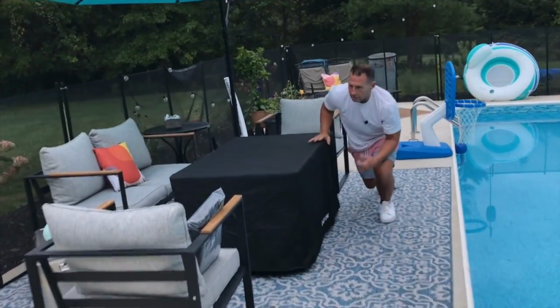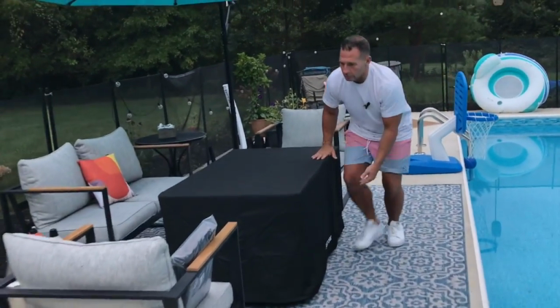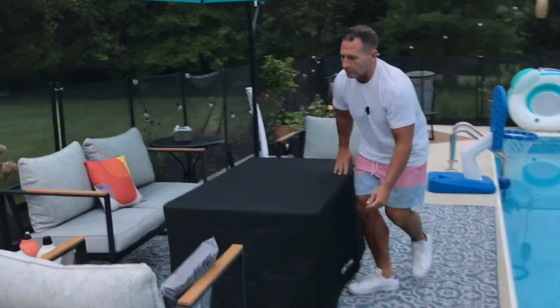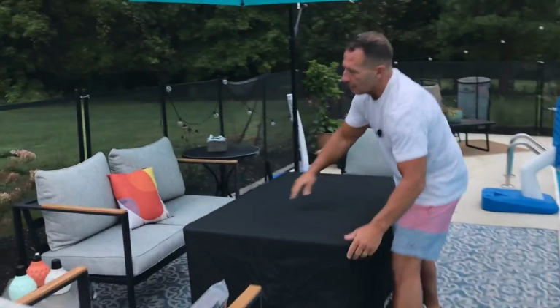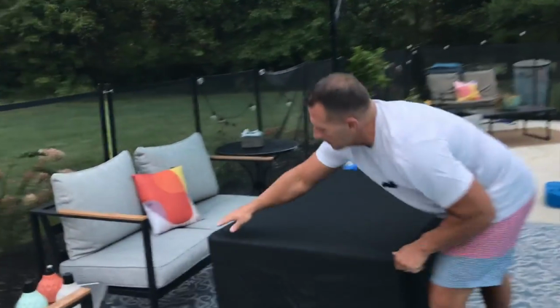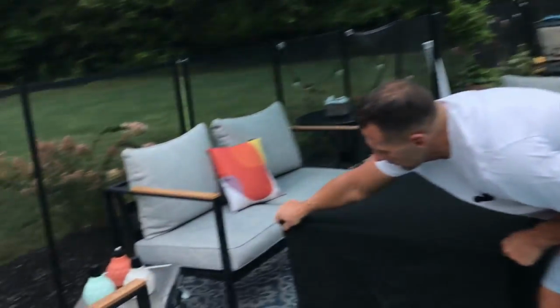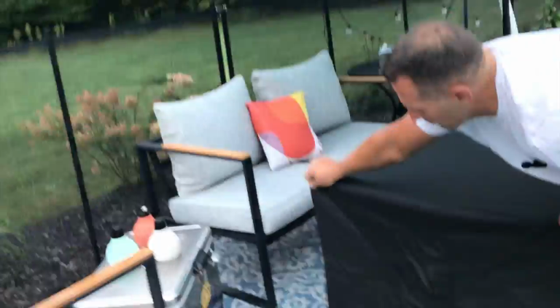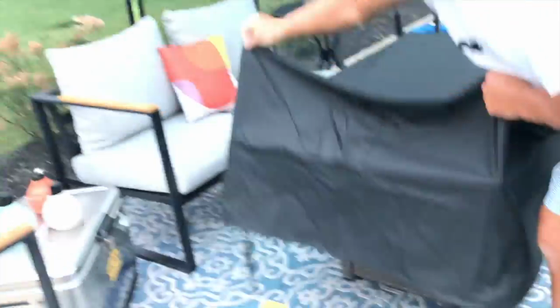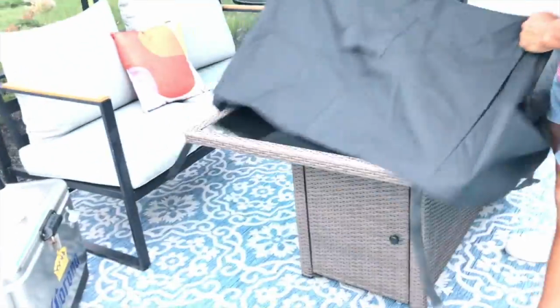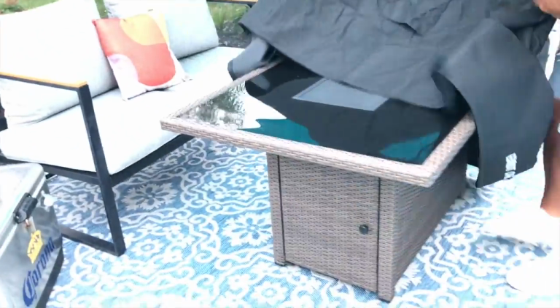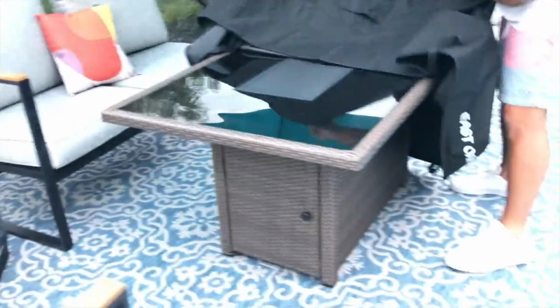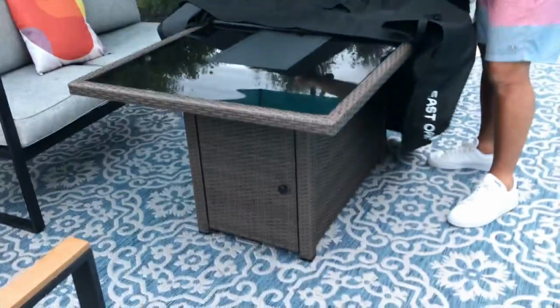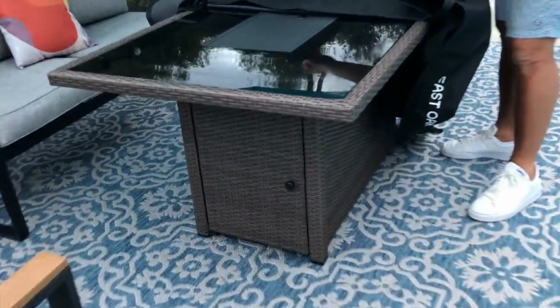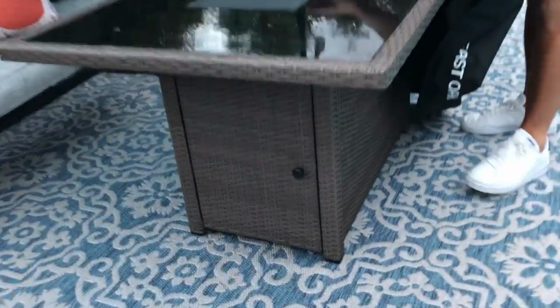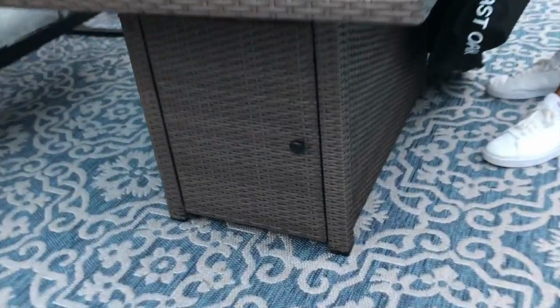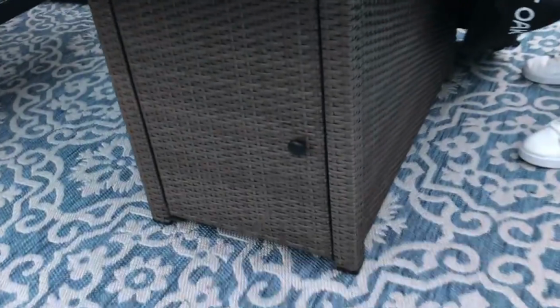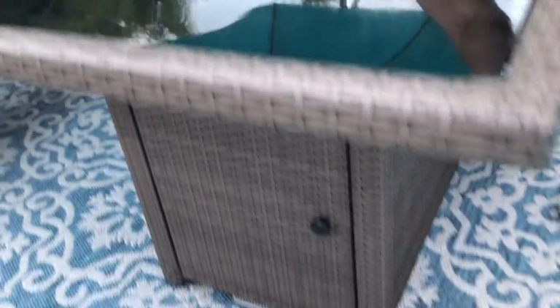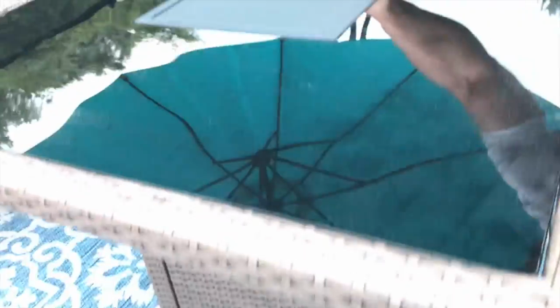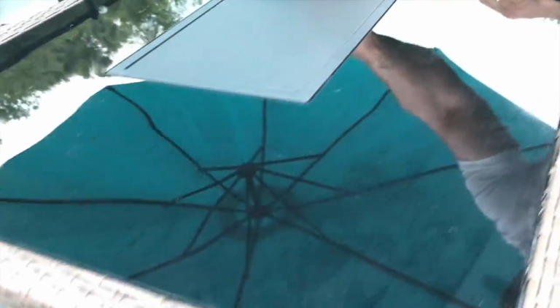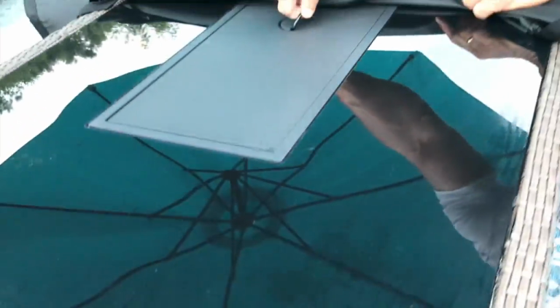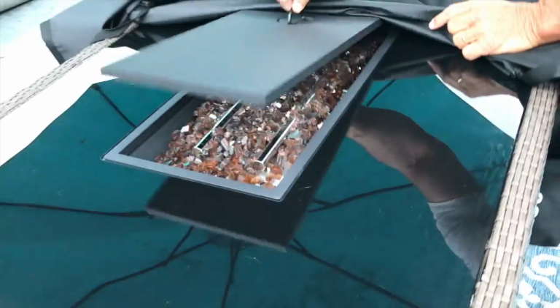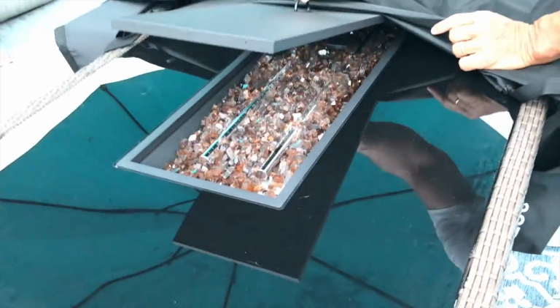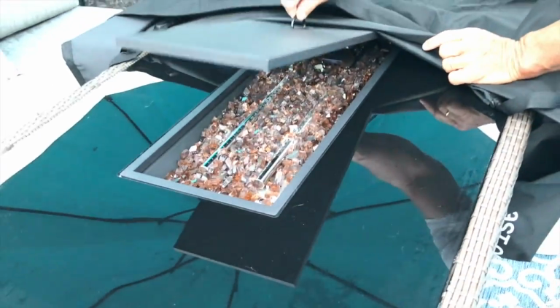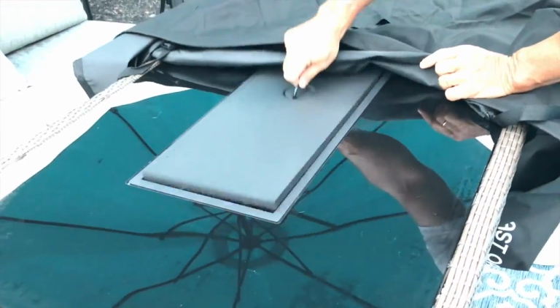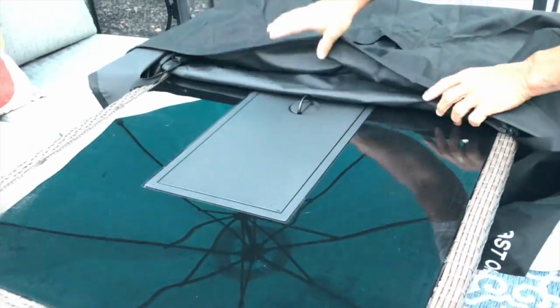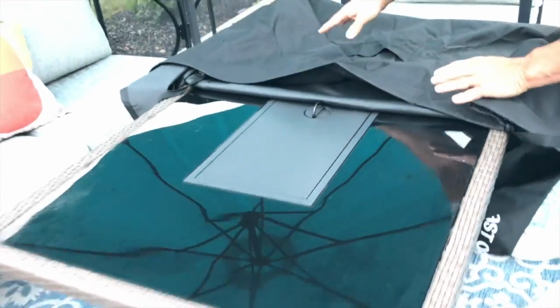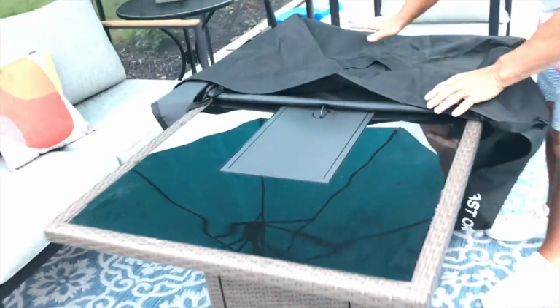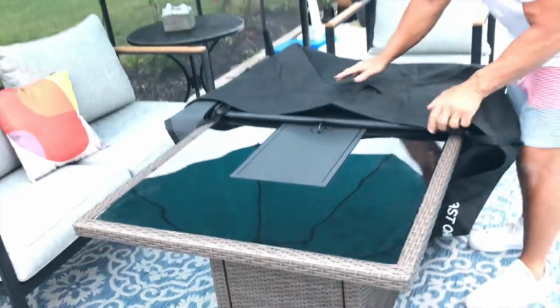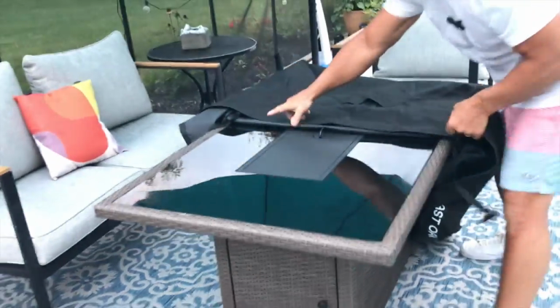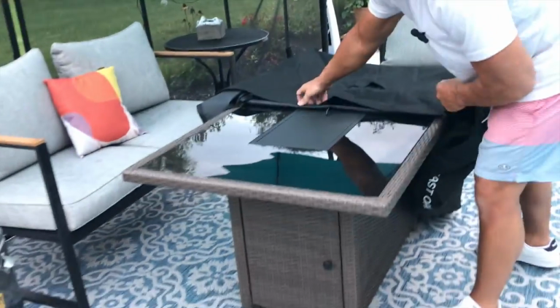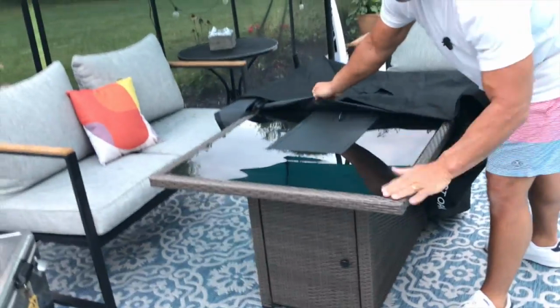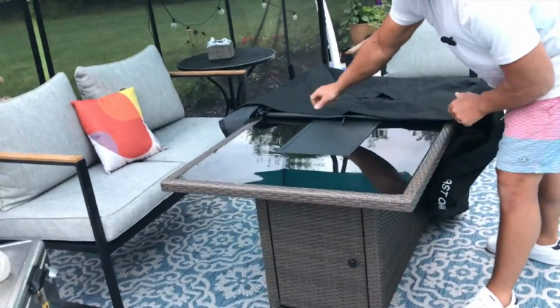Let me just show you what this looks like if you hadn't seen it before. You've got your fire pit and then you've got your fireplace right here. What's nice about it is getting a cover — it's going to protect this.